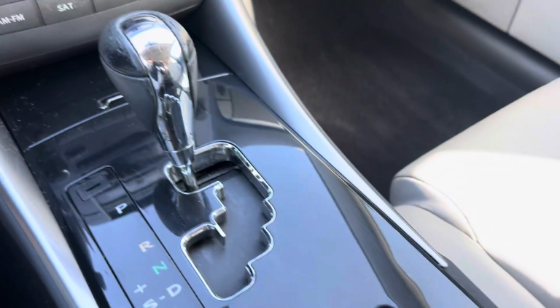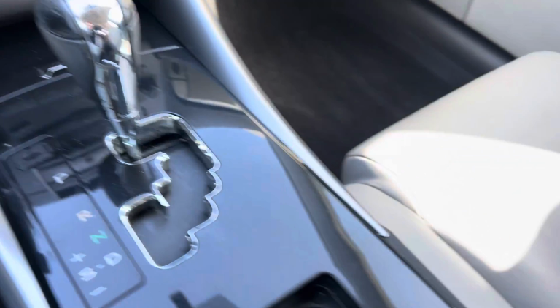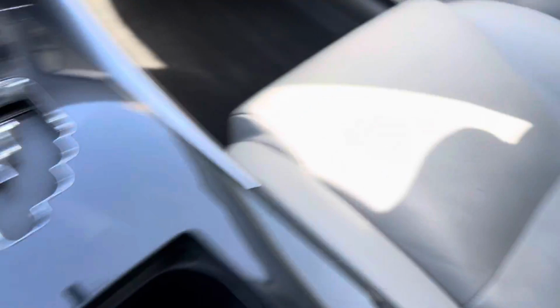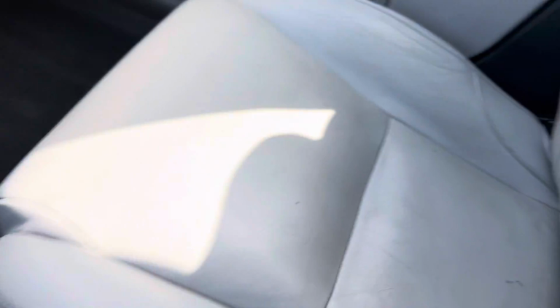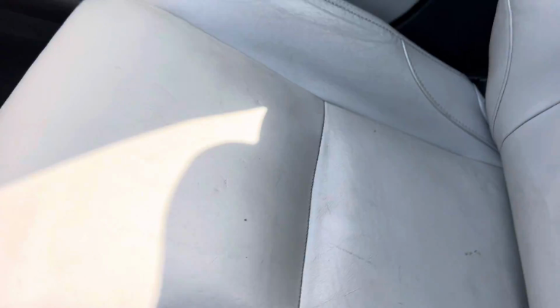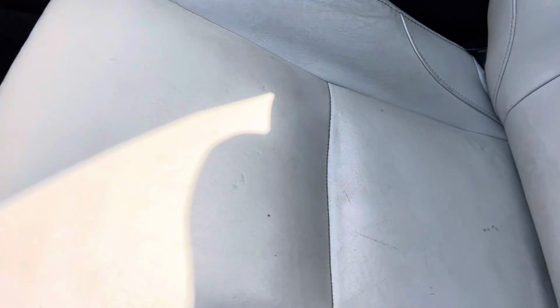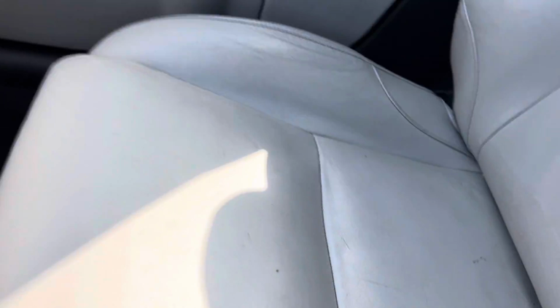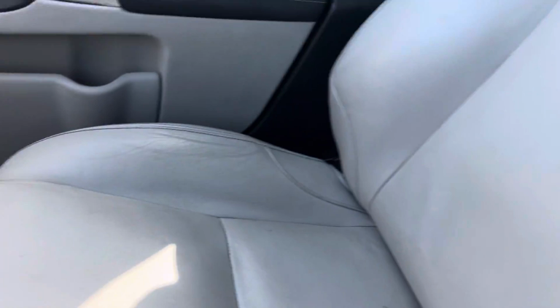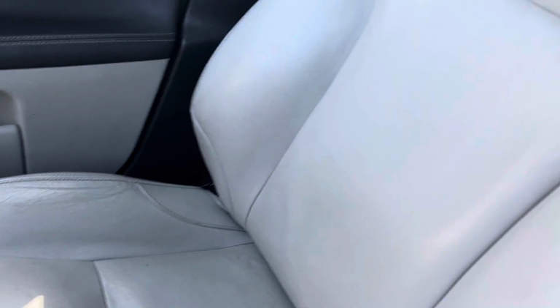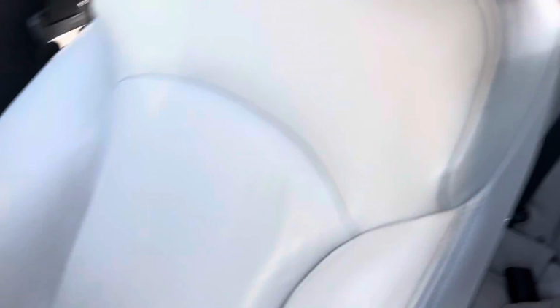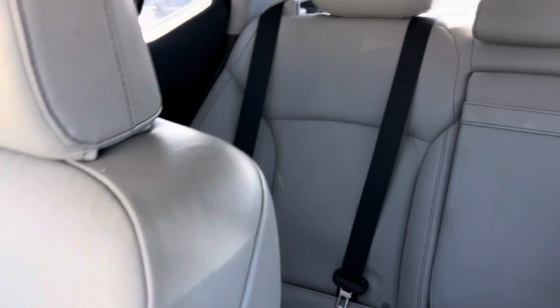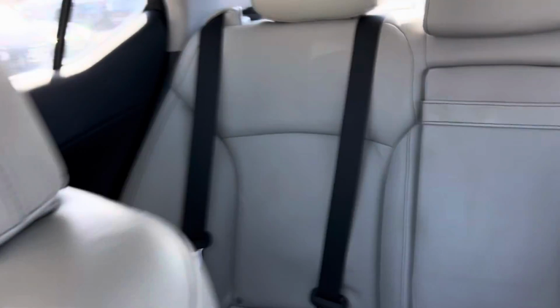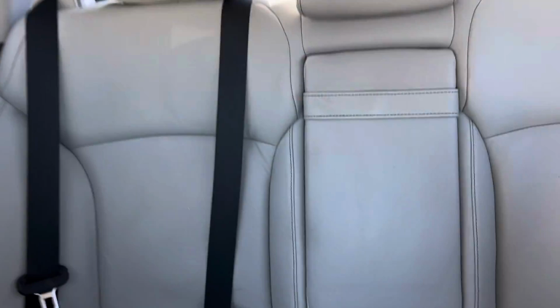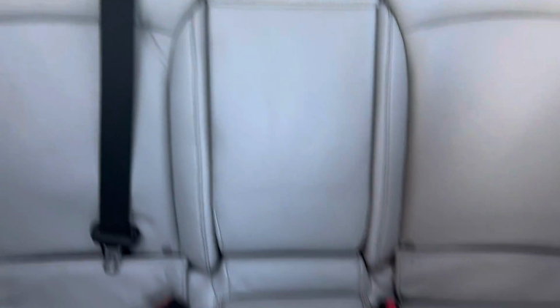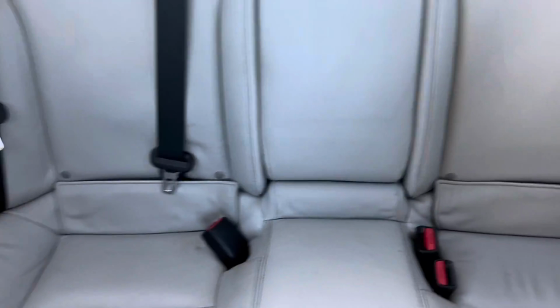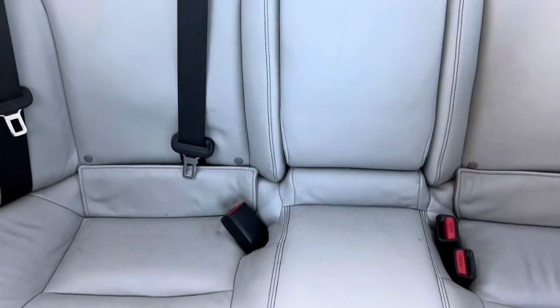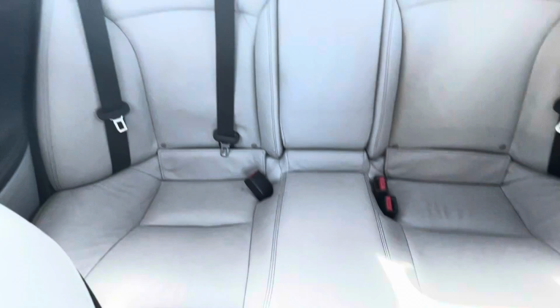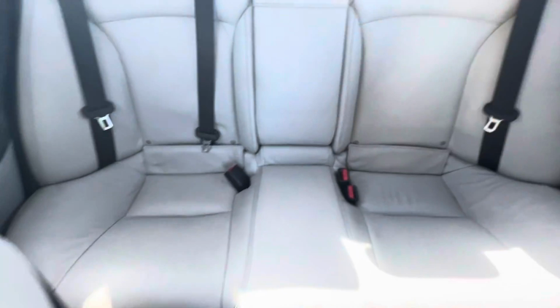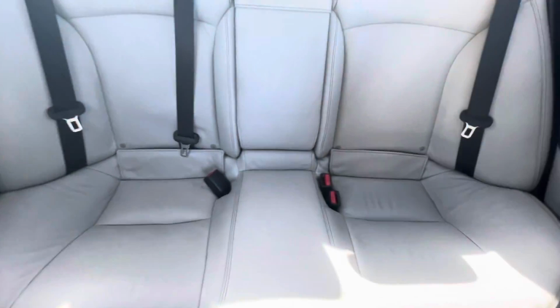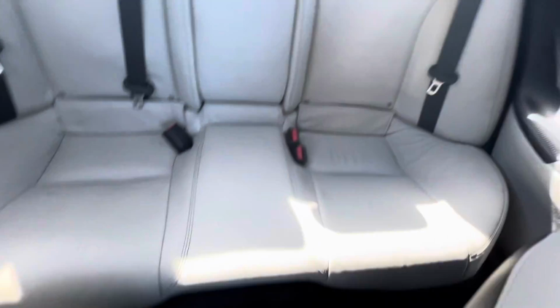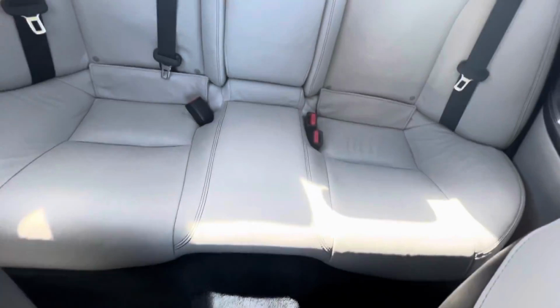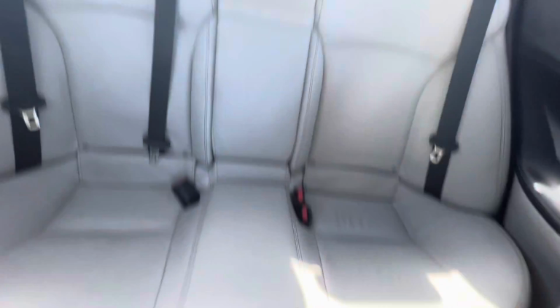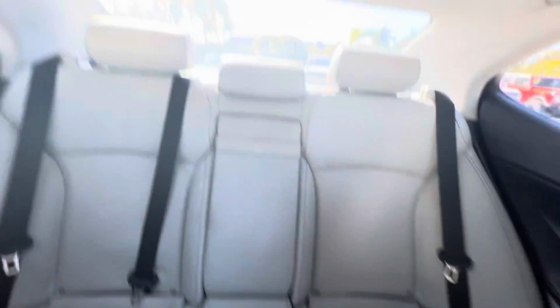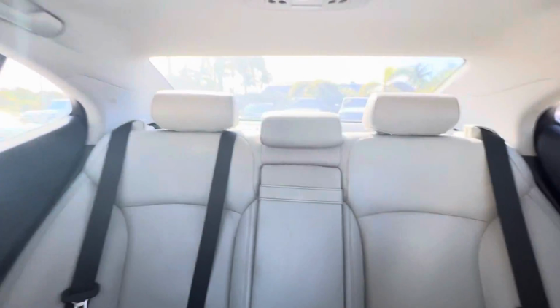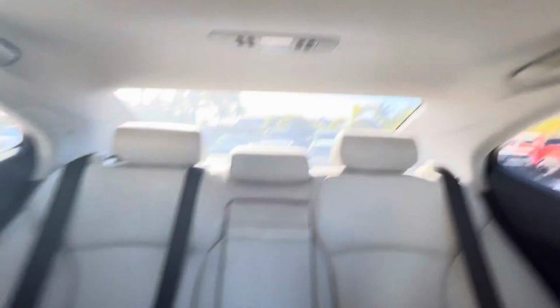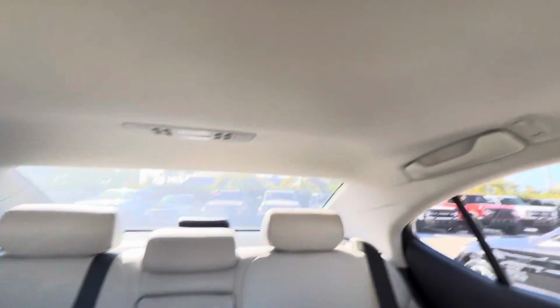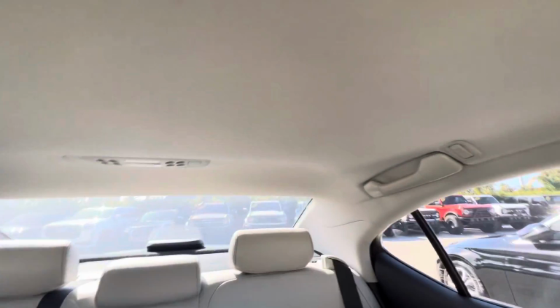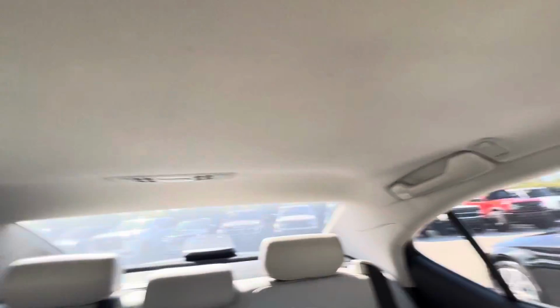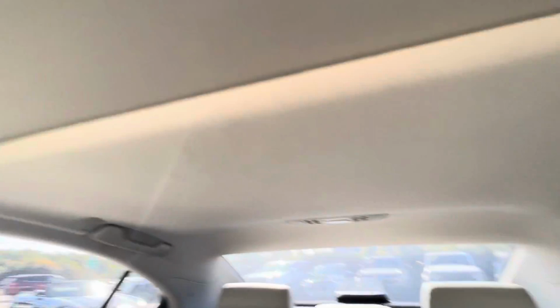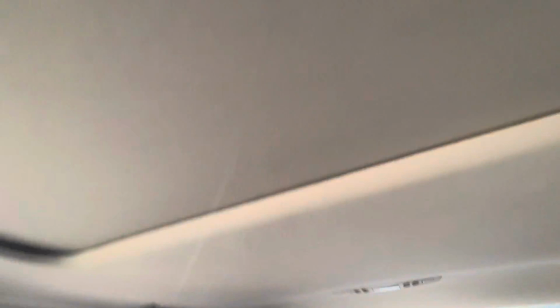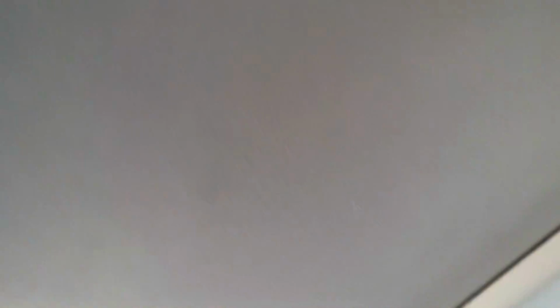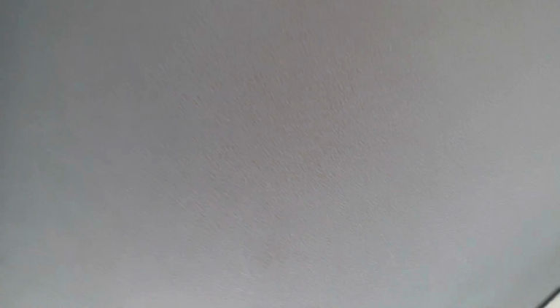Other than that, the leather's in good shape — clean smell, no smoke smell or anything. No sag in the headliner.